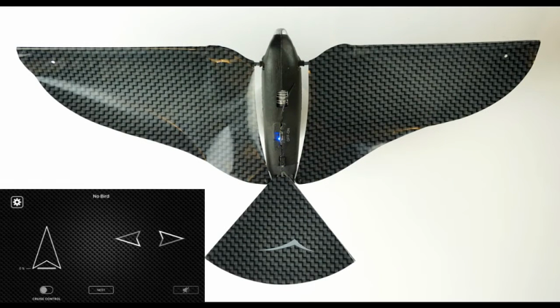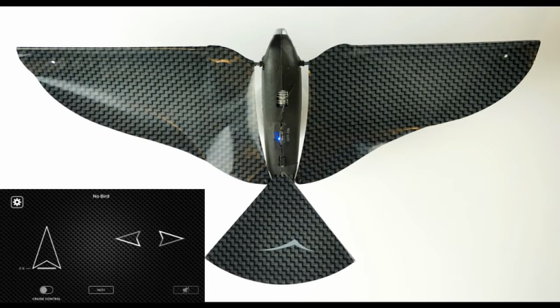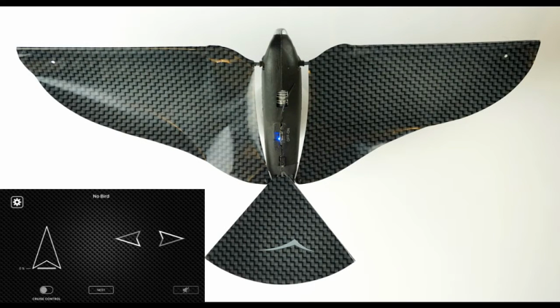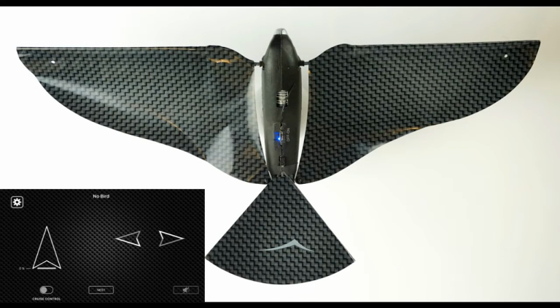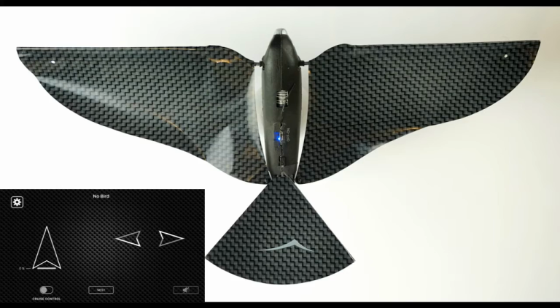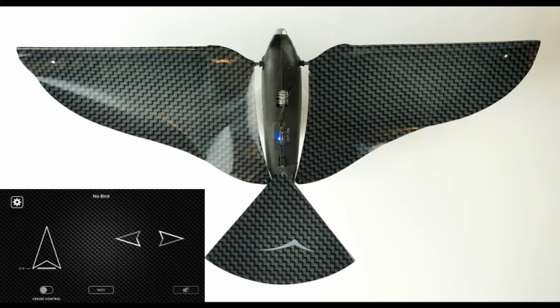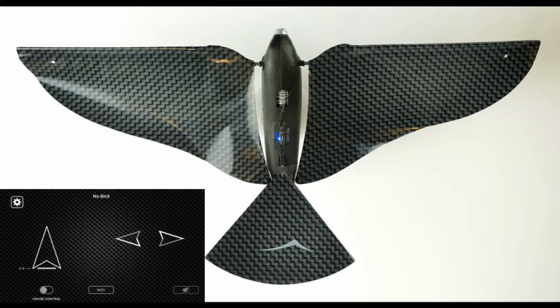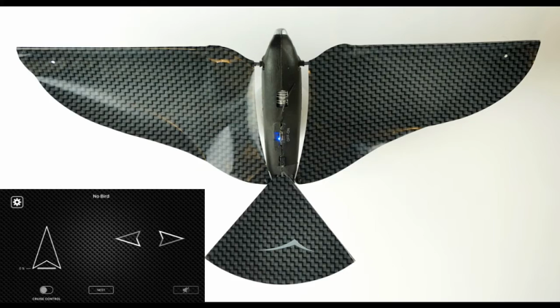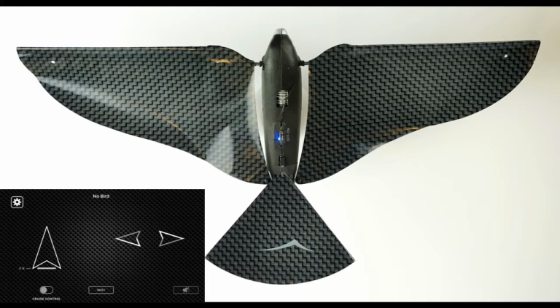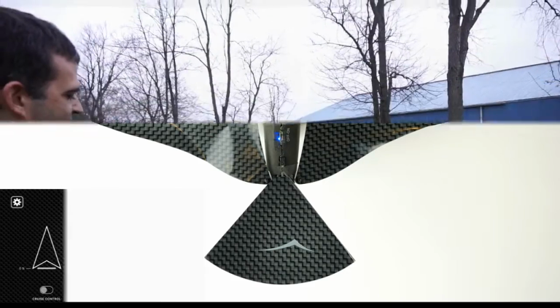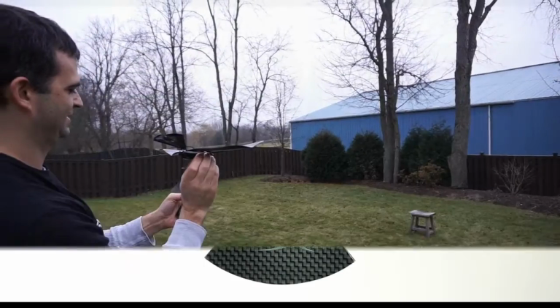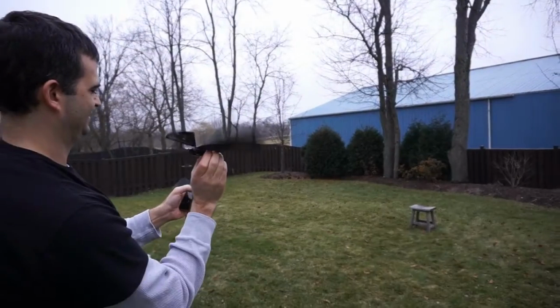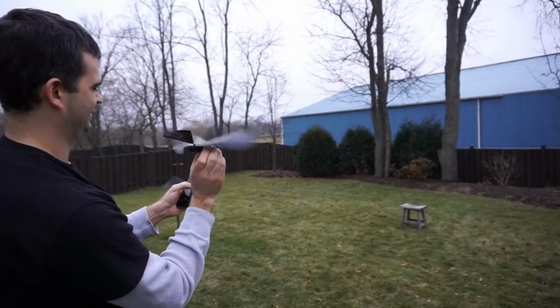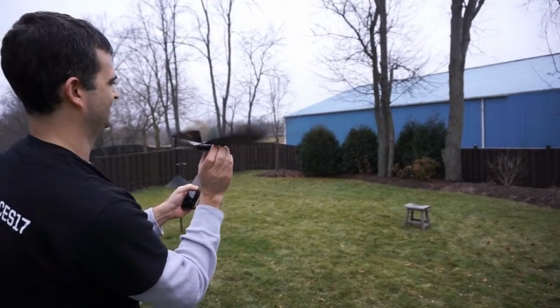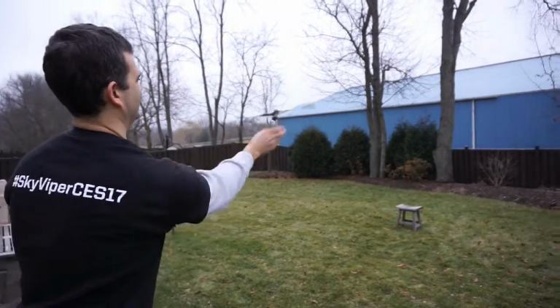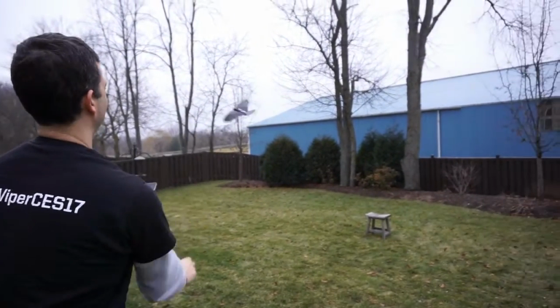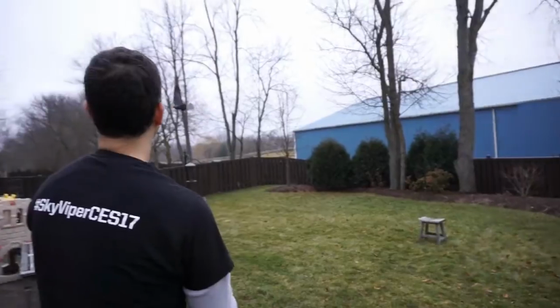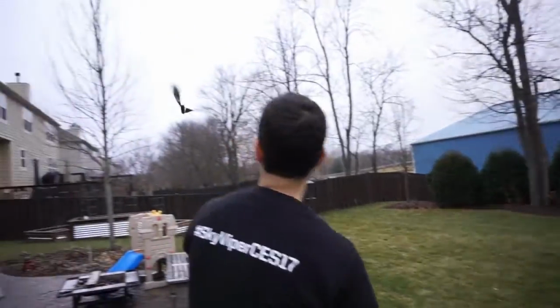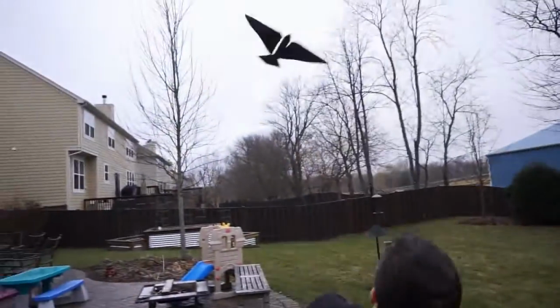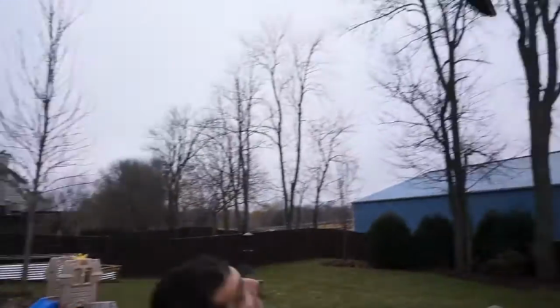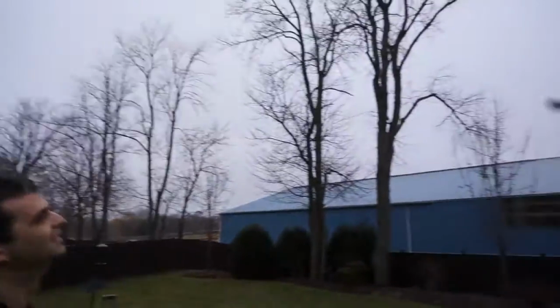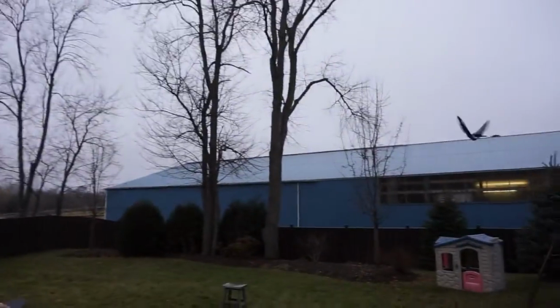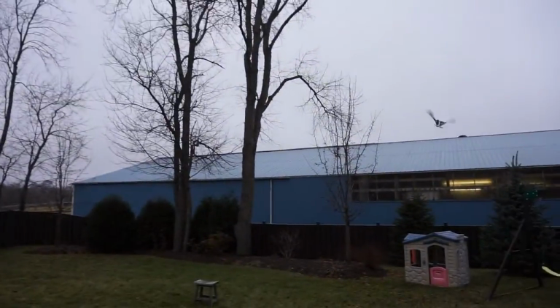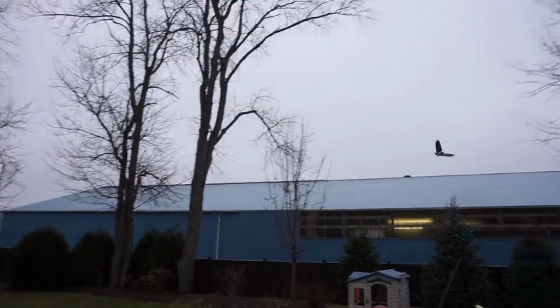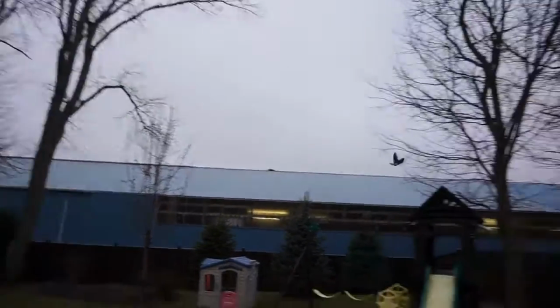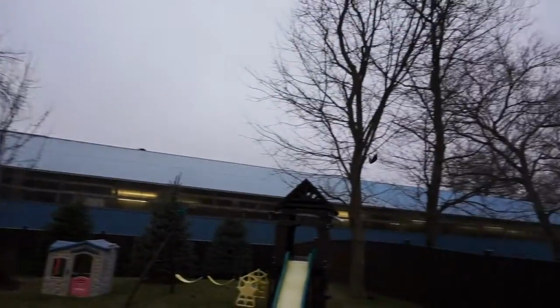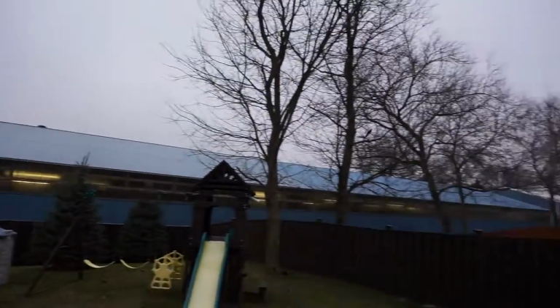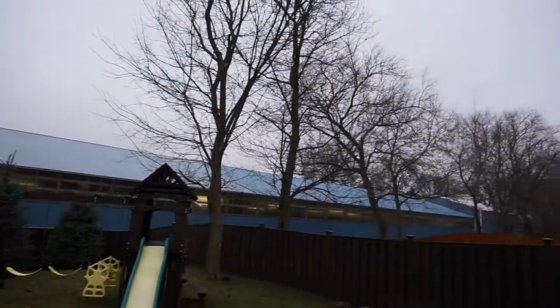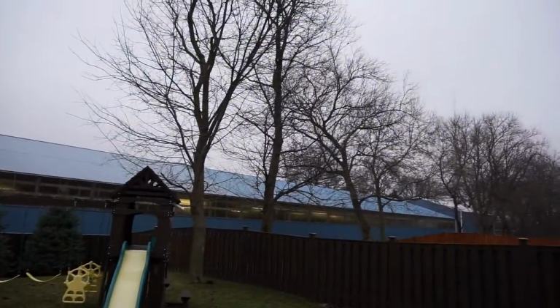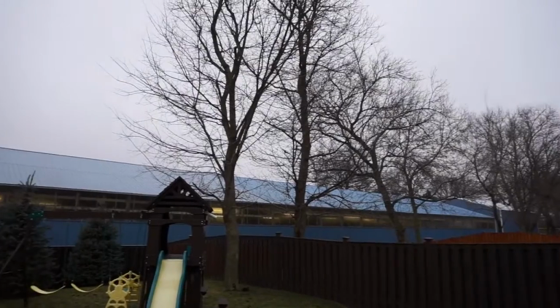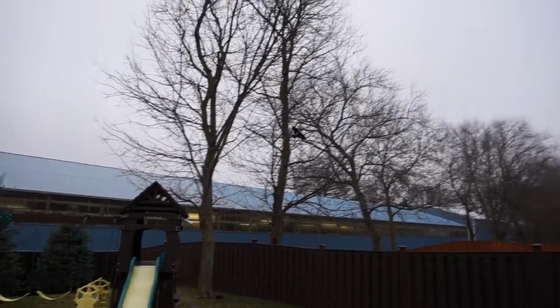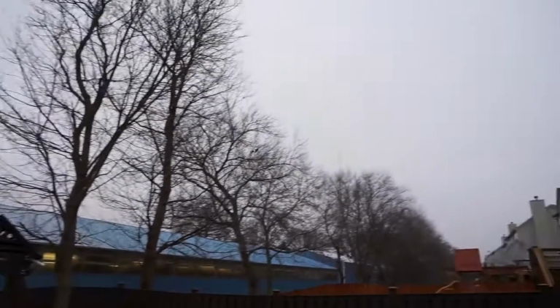You'll see the interface with your phone is pretty simple. Flying this thing is fun. You toss it out and use that to fly it around. It flaps like a bird — that's what it is.